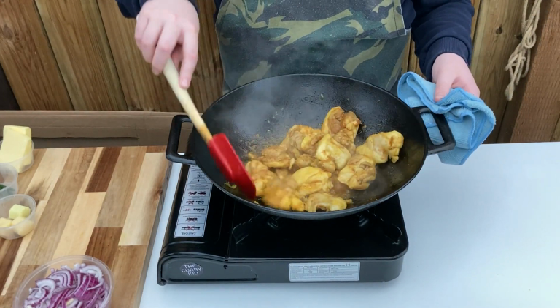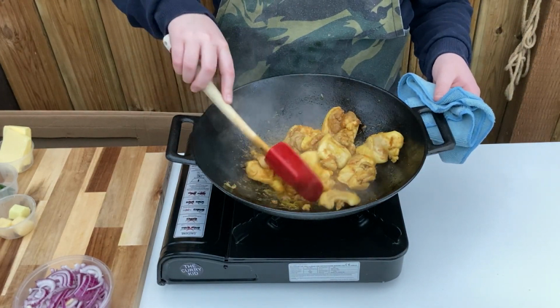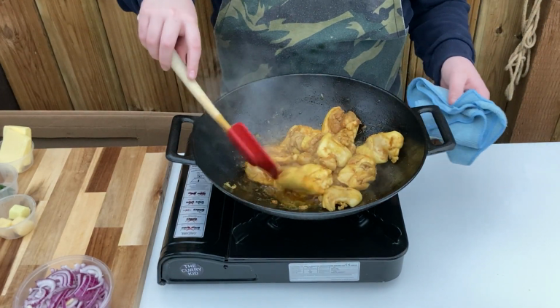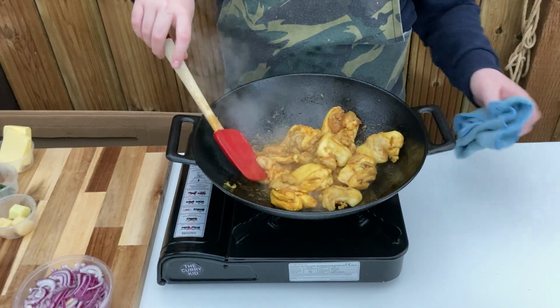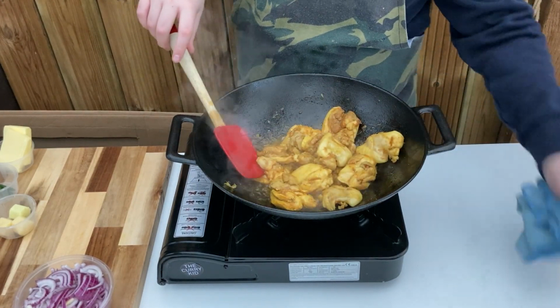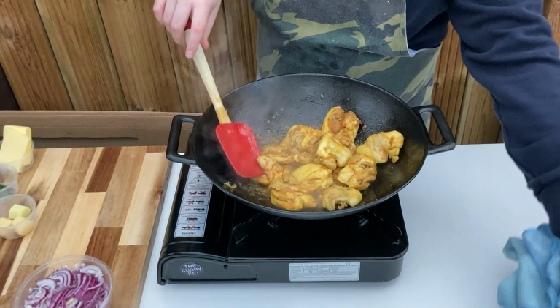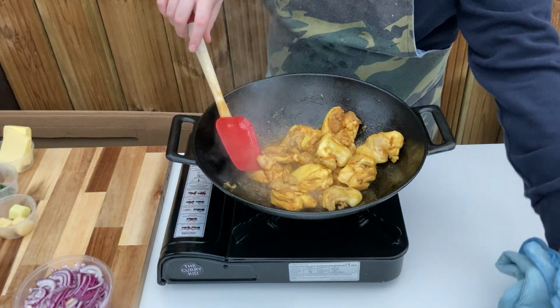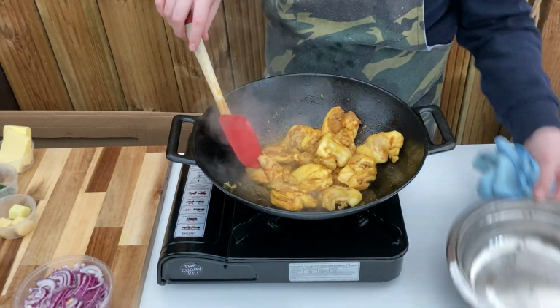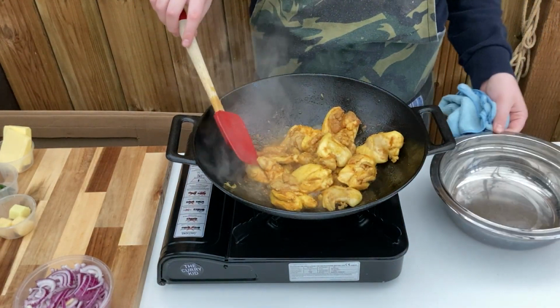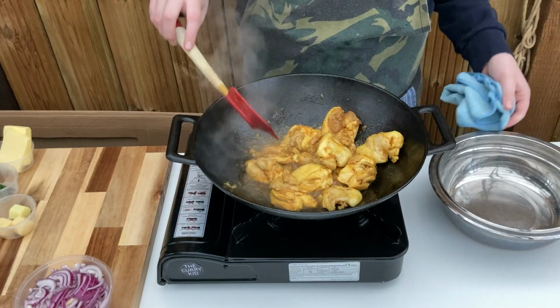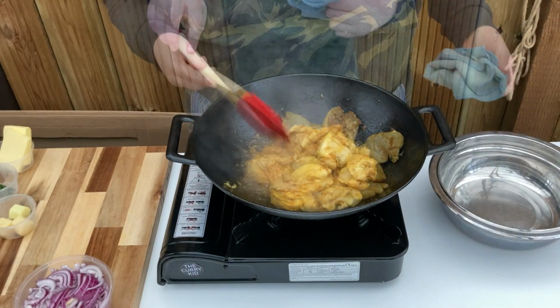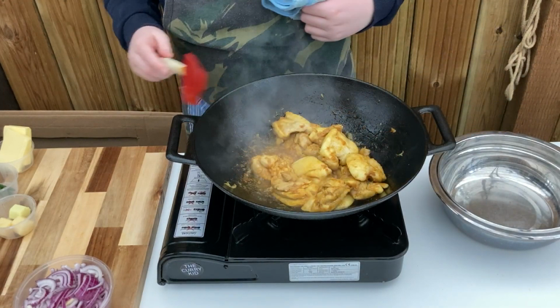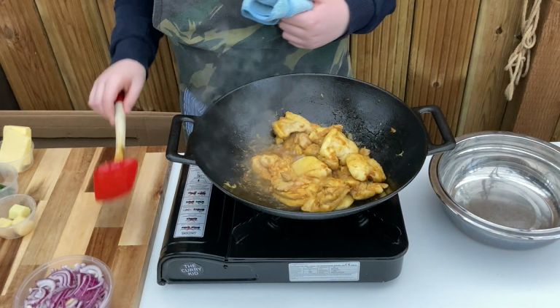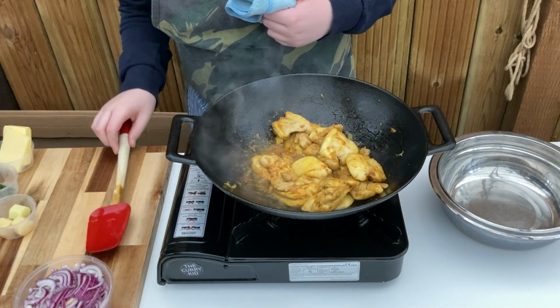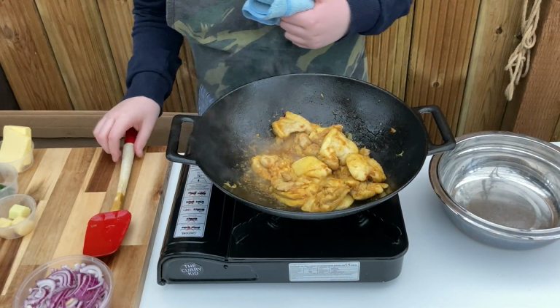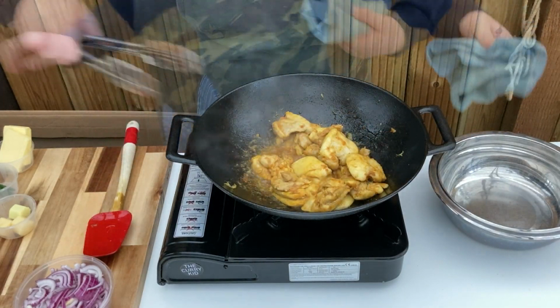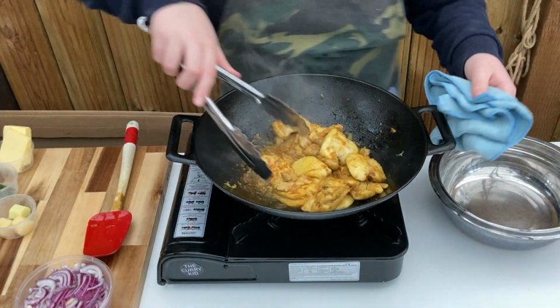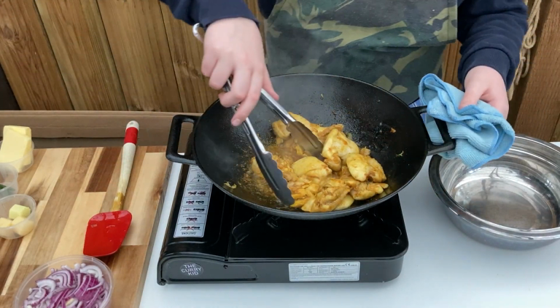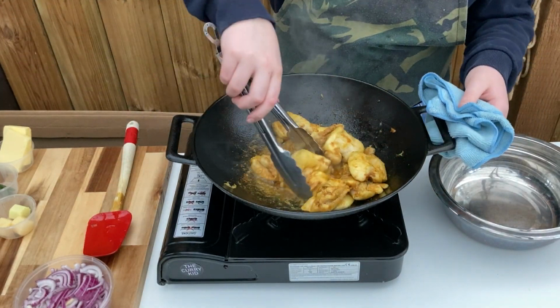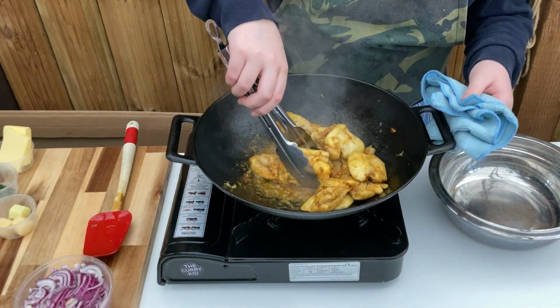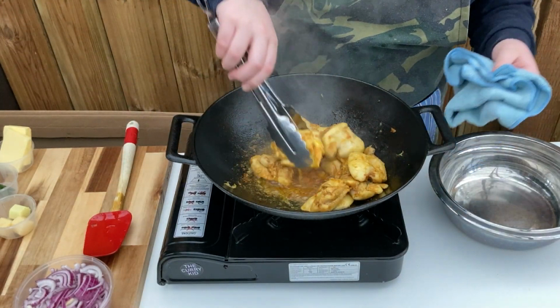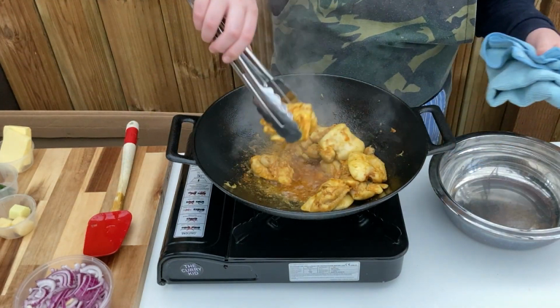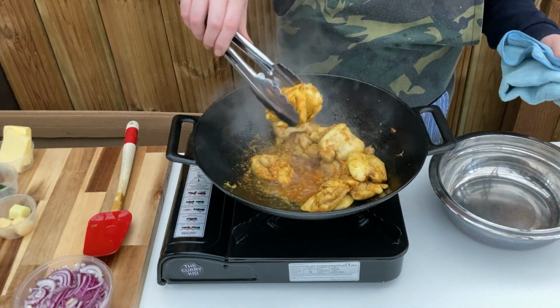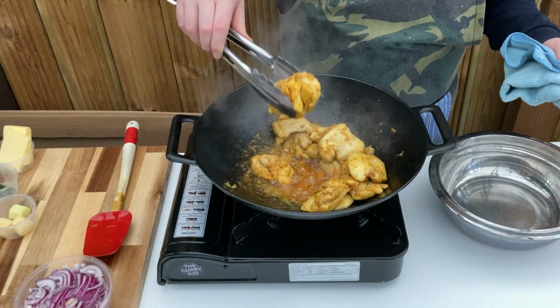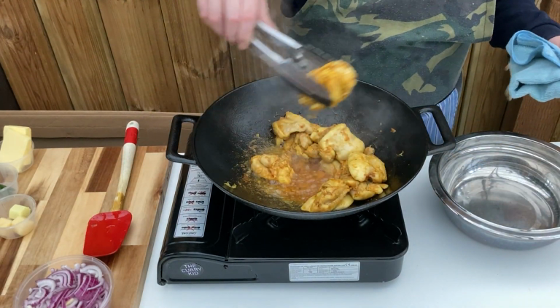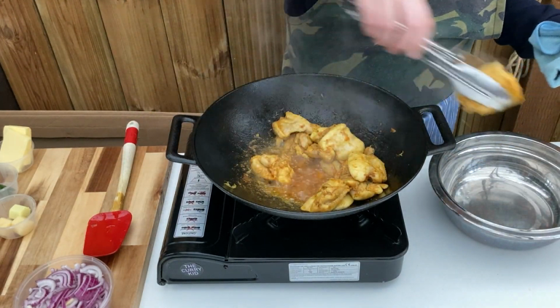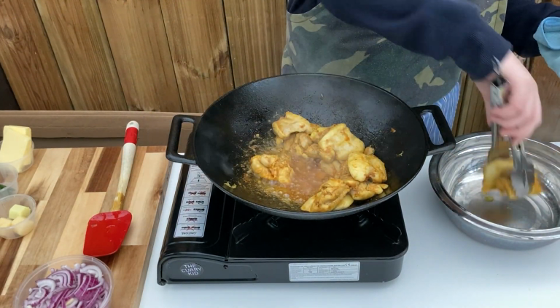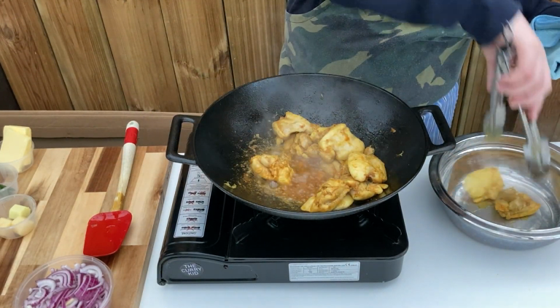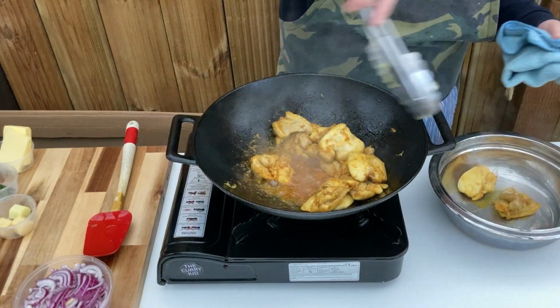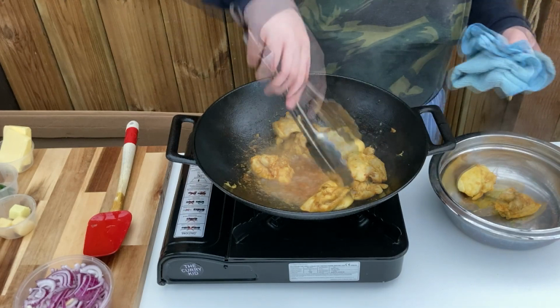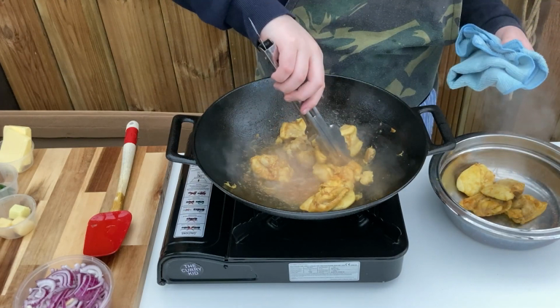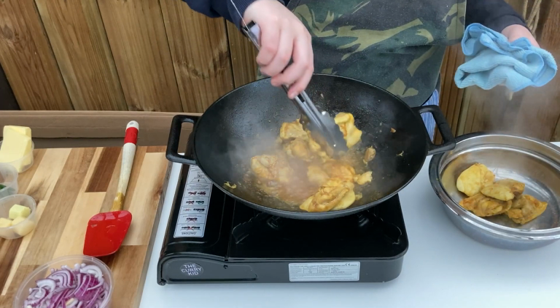If you can't find mustard oil, you can make your own by mixing 3 tablespoons of vegetable oil with 1 teaspoon of dry mustard such as Colman's.